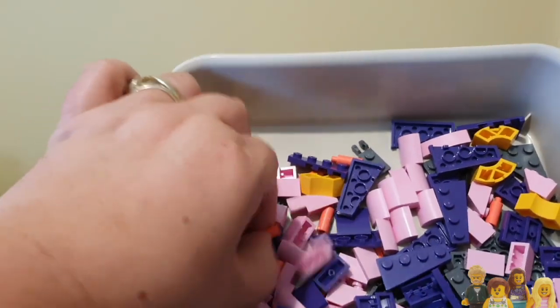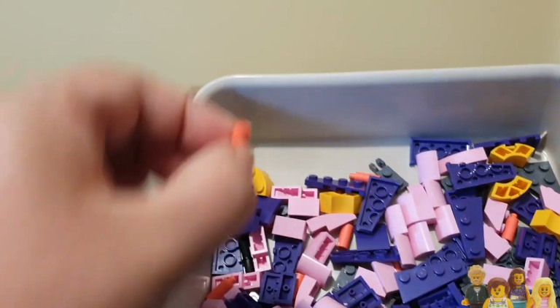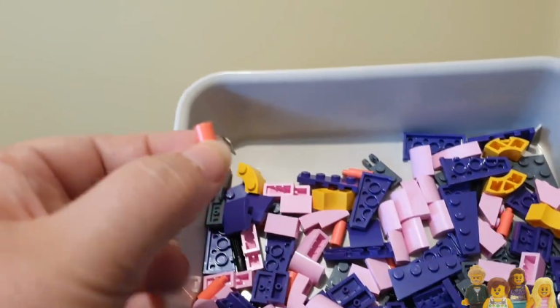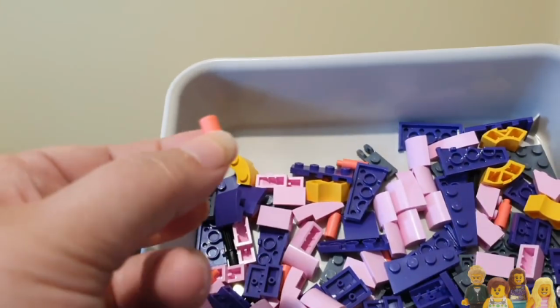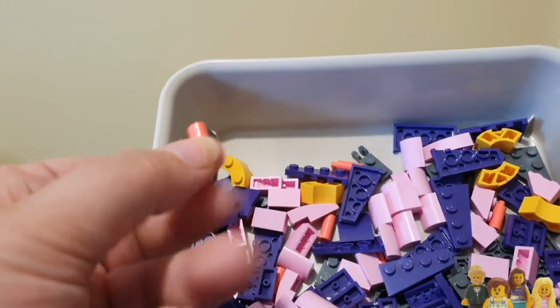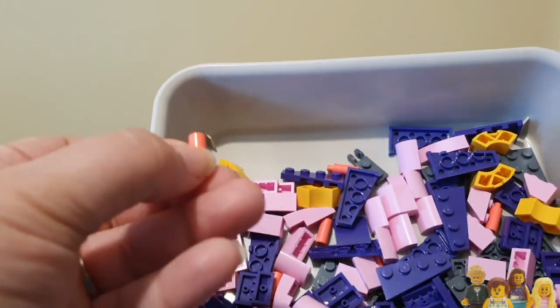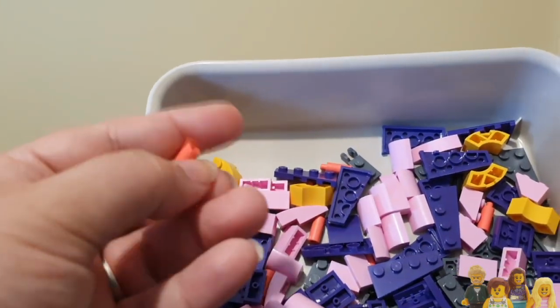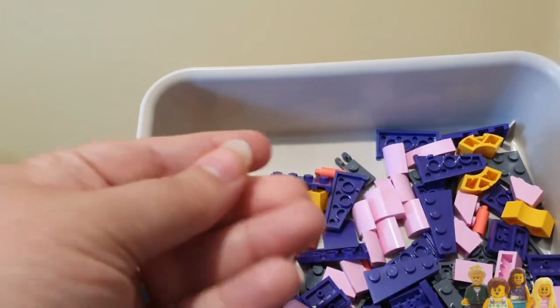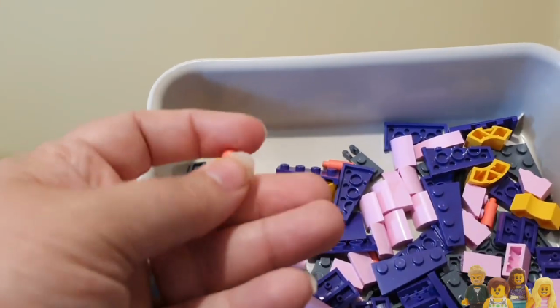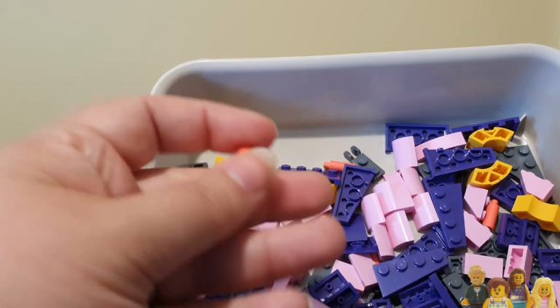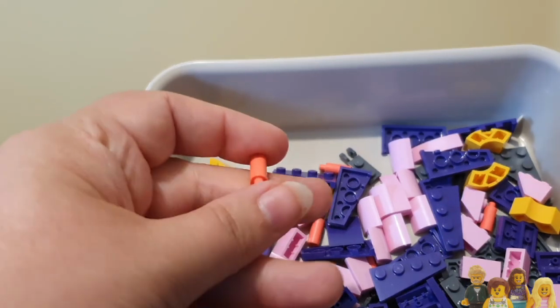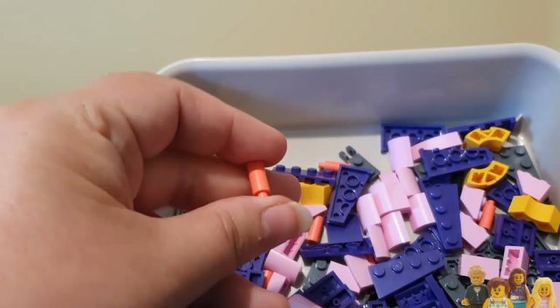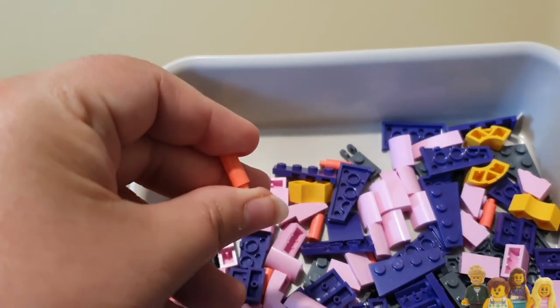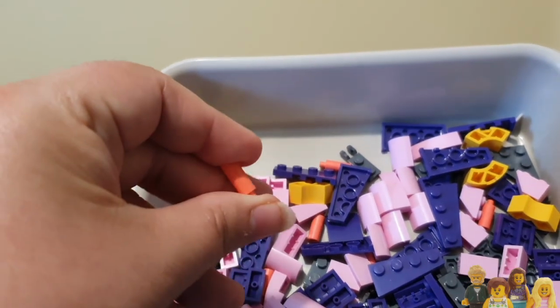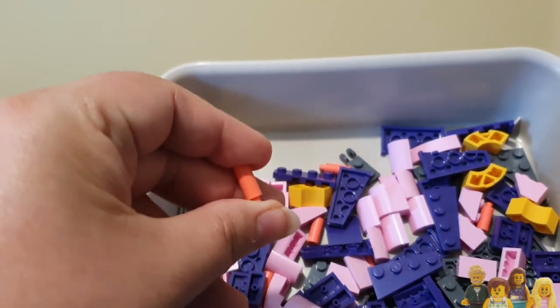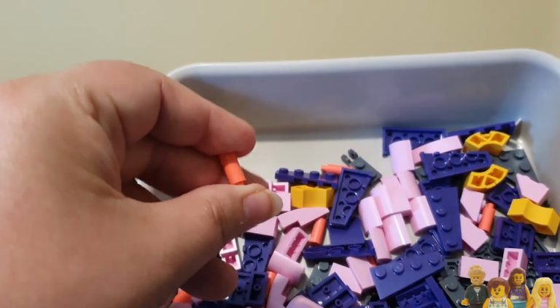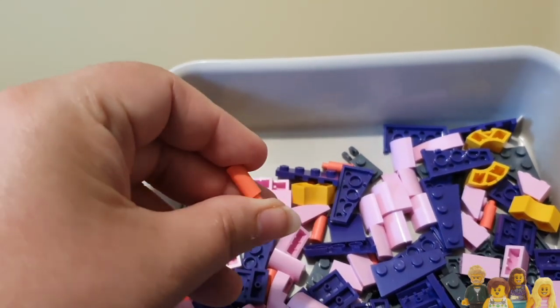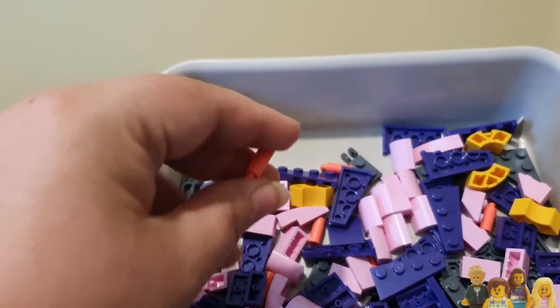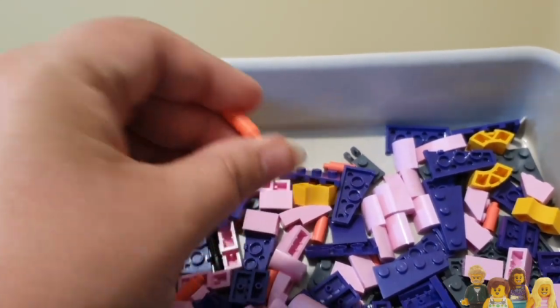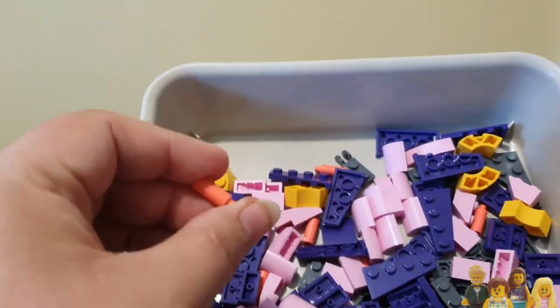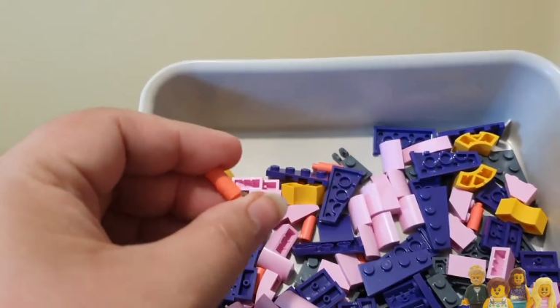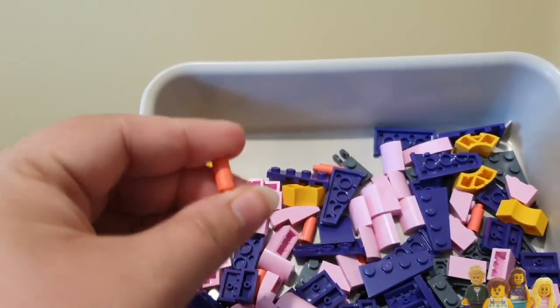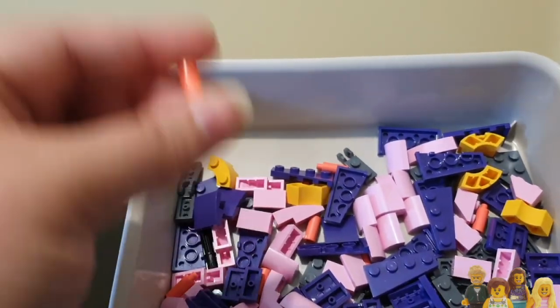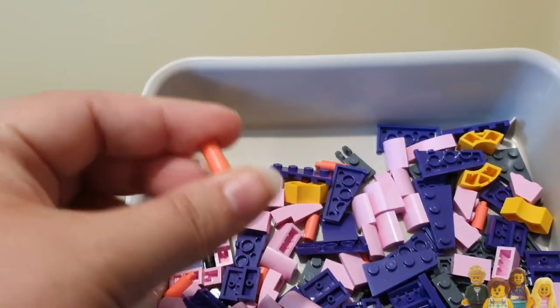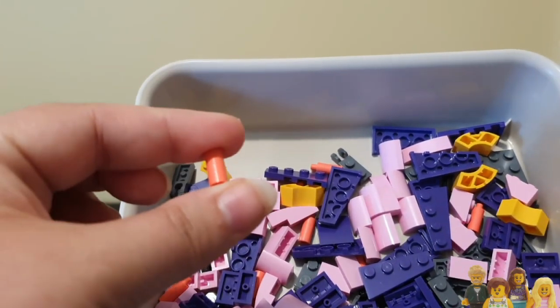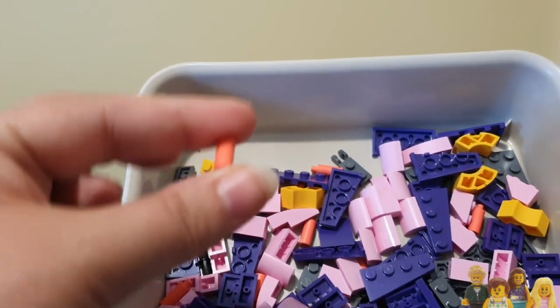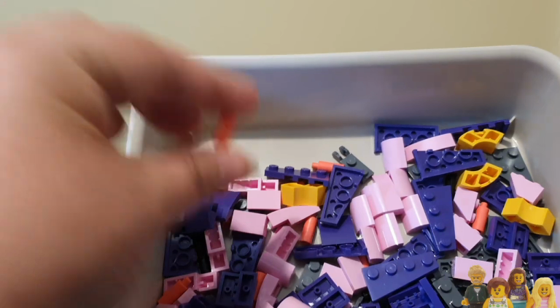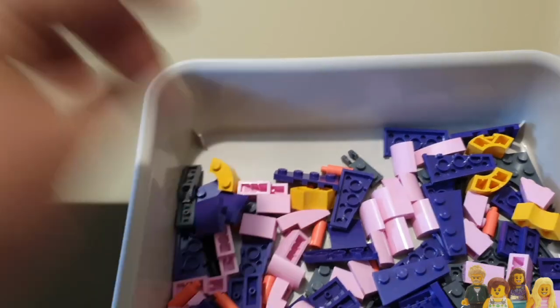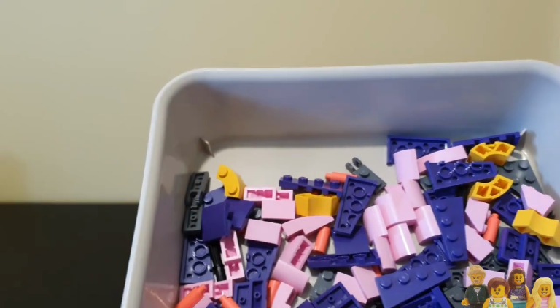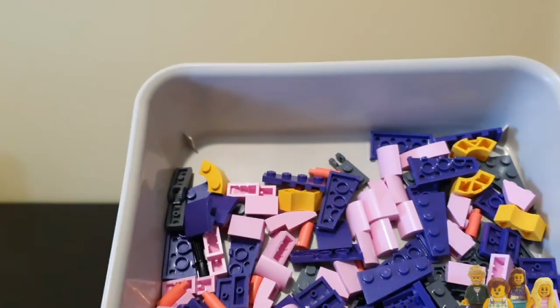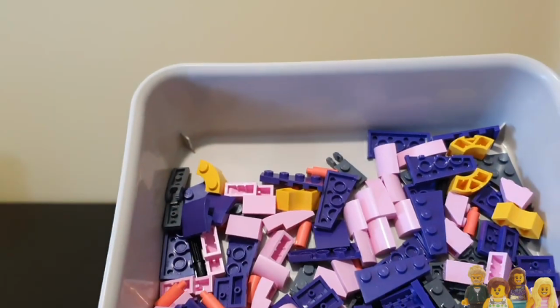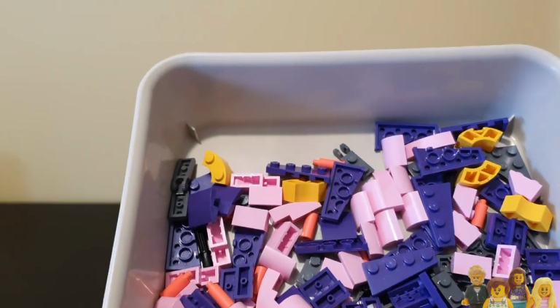I don't know why we have coral candles. I didn't even know they did coral candles, but I imagine coral is quite good under a UV light so it's probably for that reason.